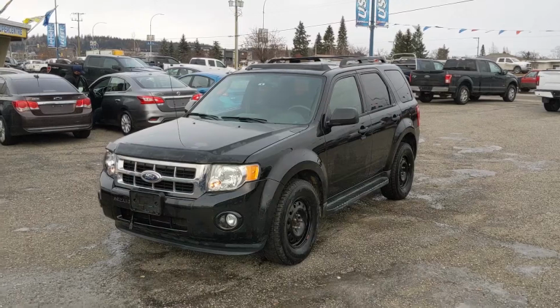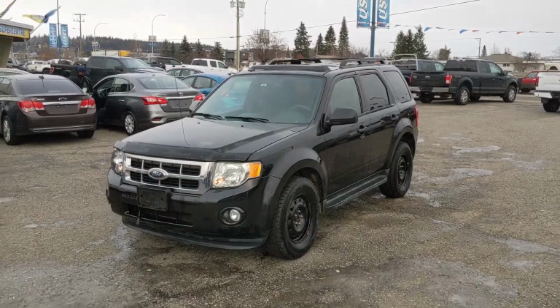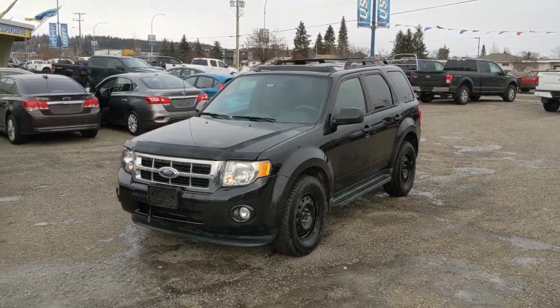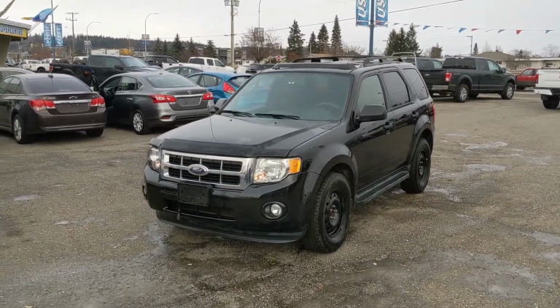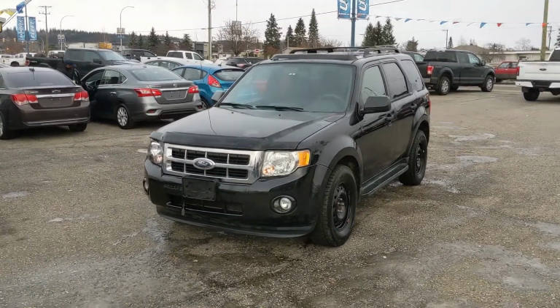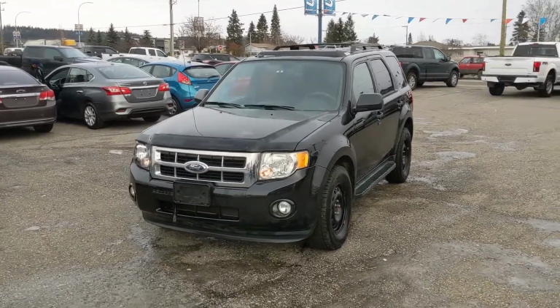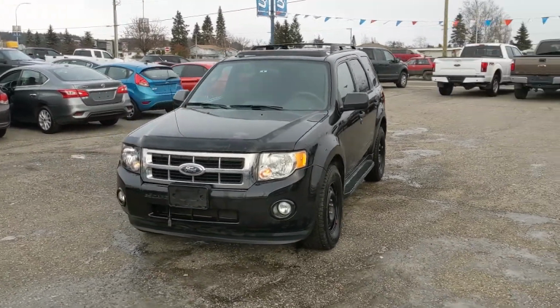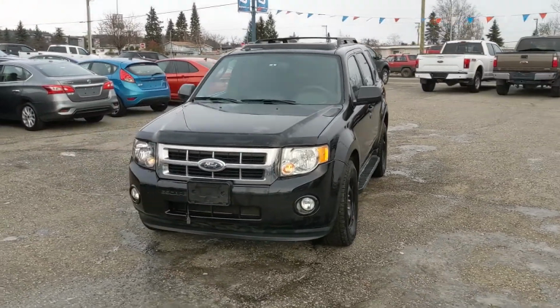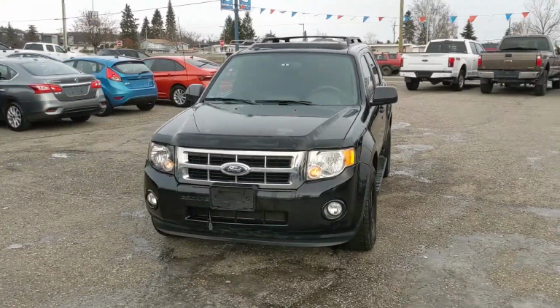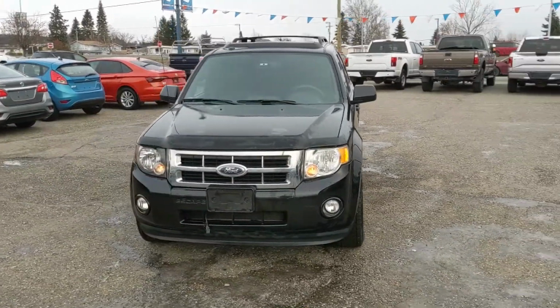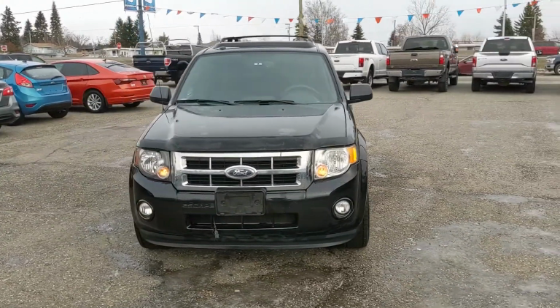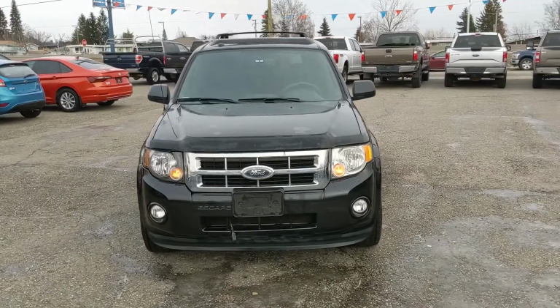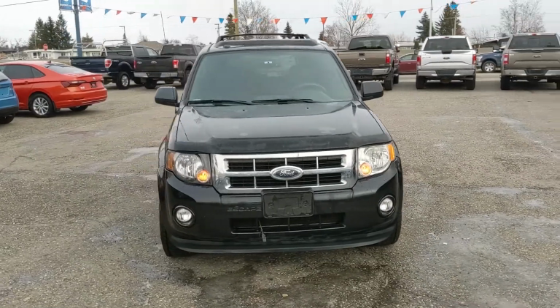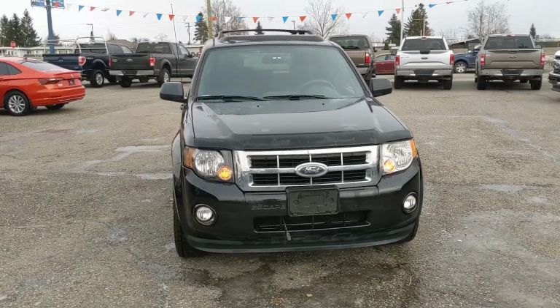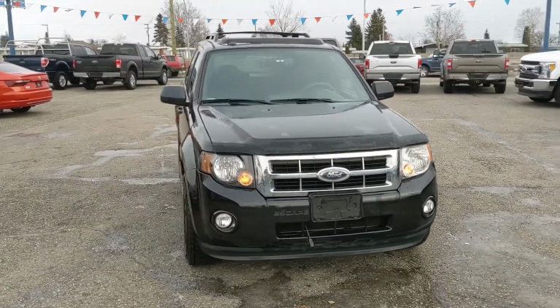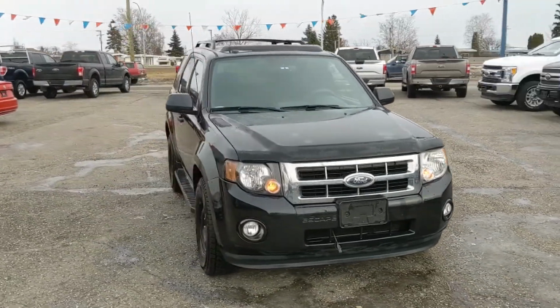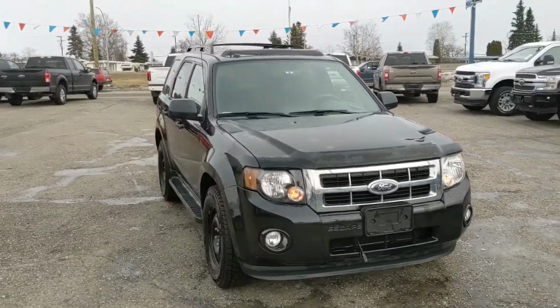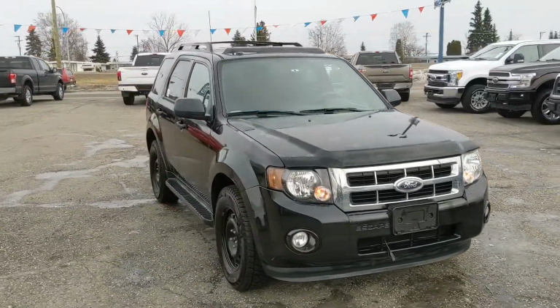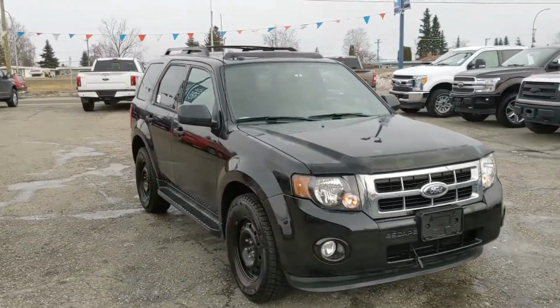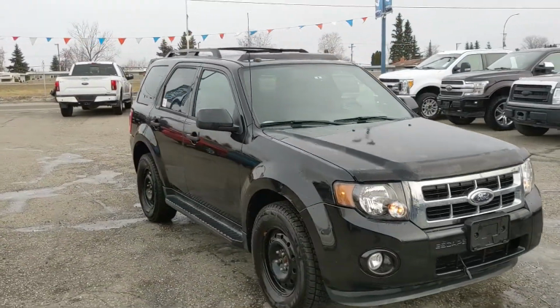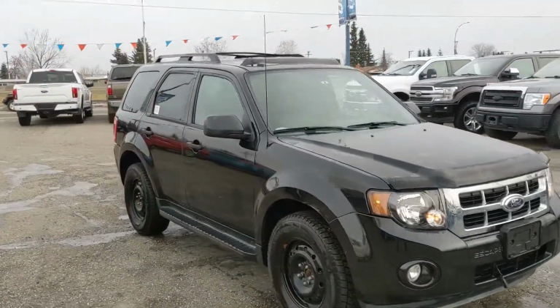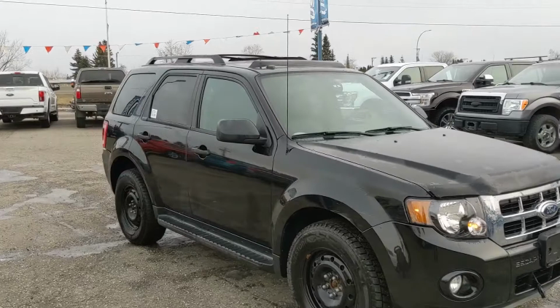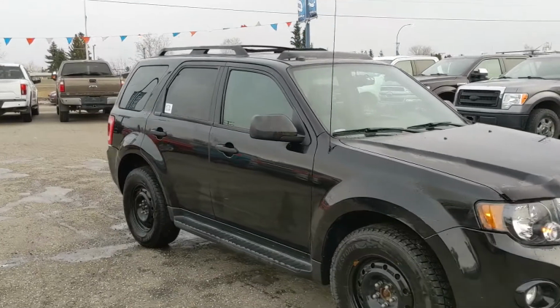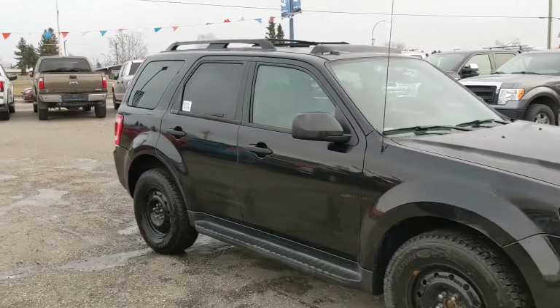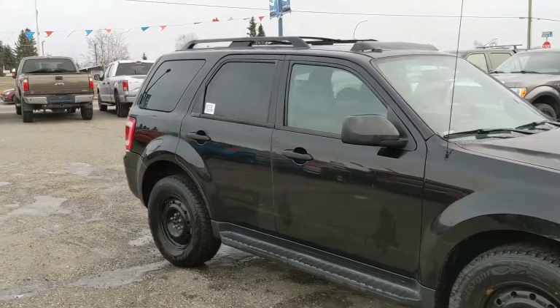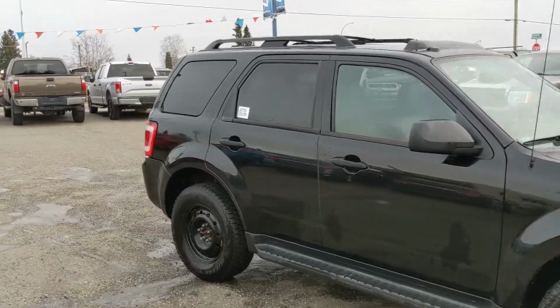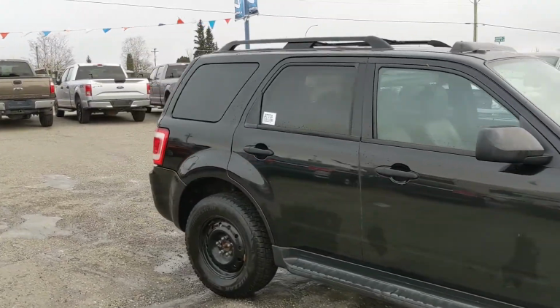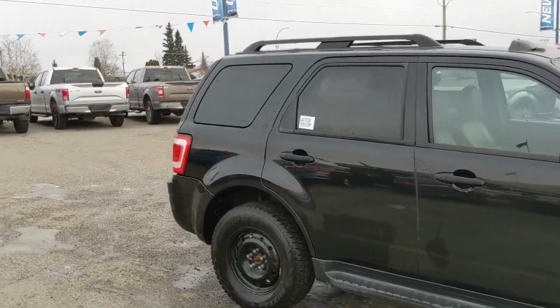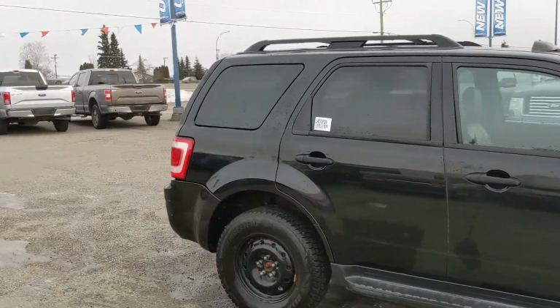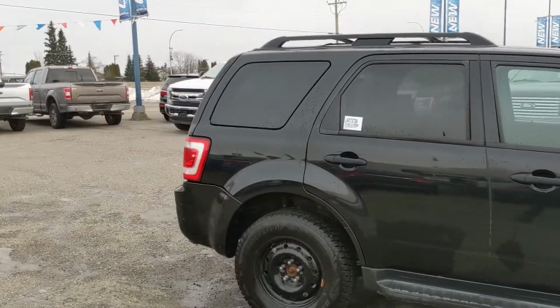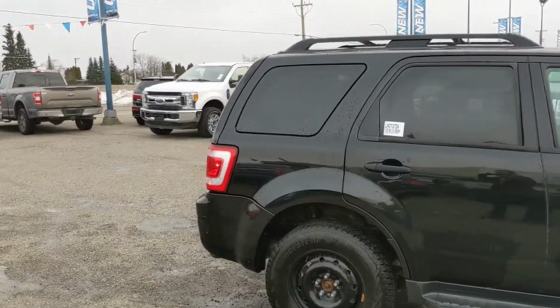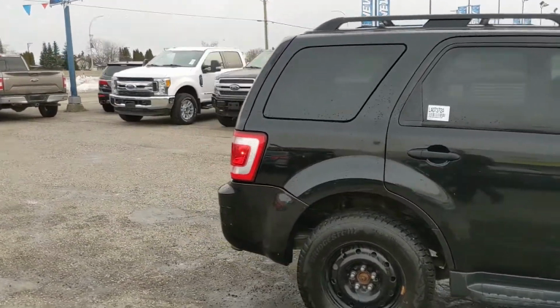Hello, this is Eric at the Prince Lord Ford Pre-owned Supercenter and we're taking a look at the 2011 Ford Escape in an XLT trim, powered by a 3.0-liter V6 engine providing you with plenty of power for getting around, with 4x4 capabilities so you're going to be able to get around pretty well in the changing weather conditions.